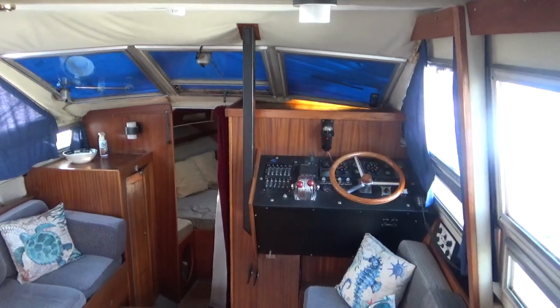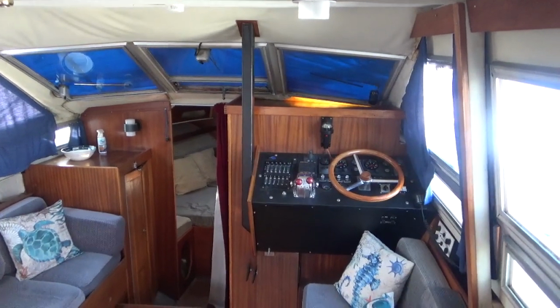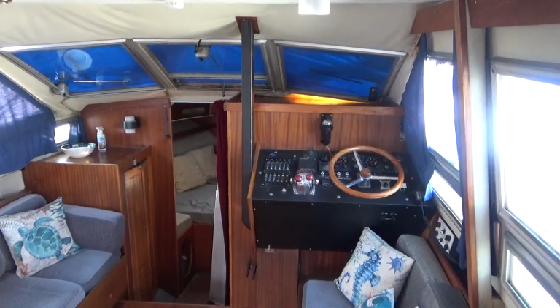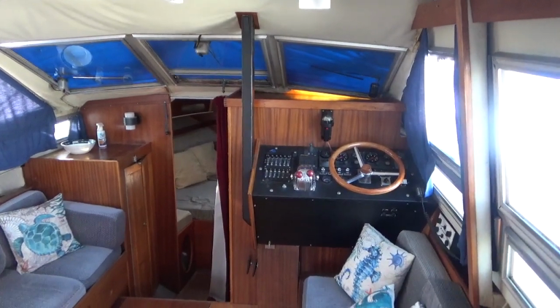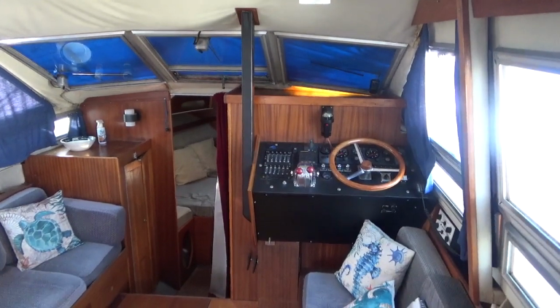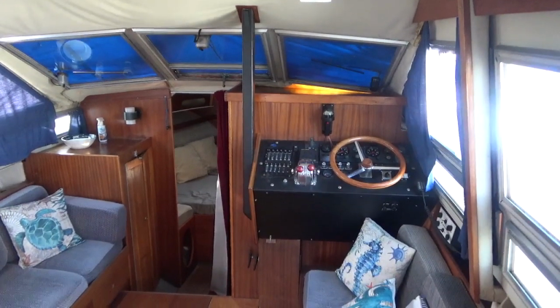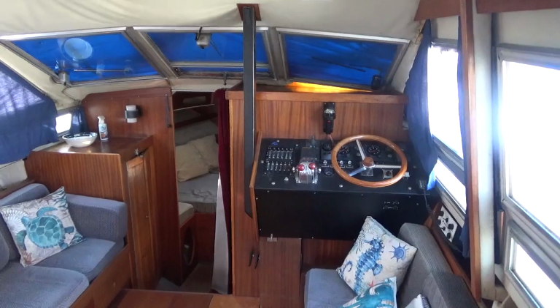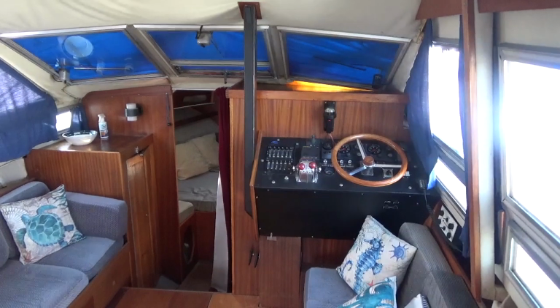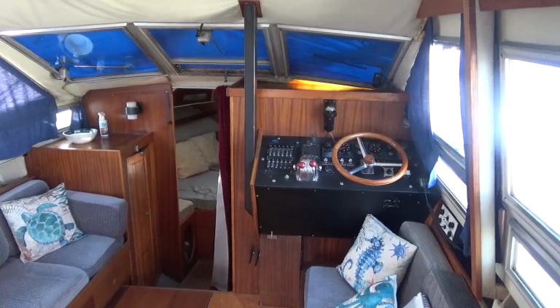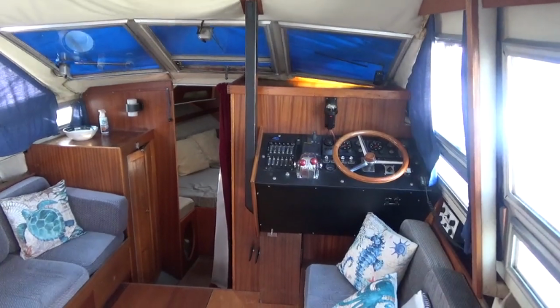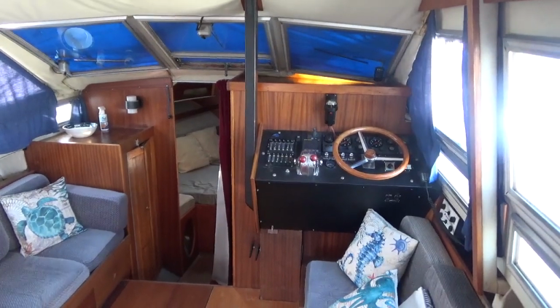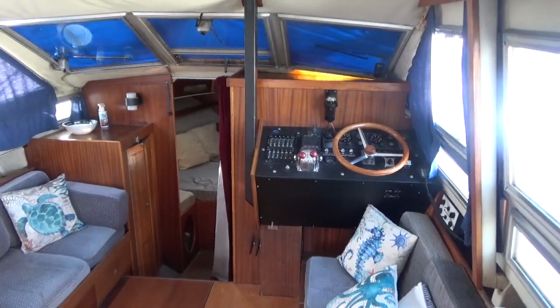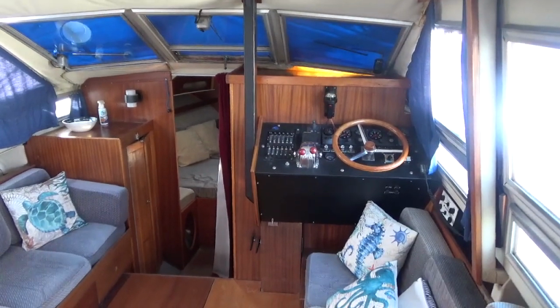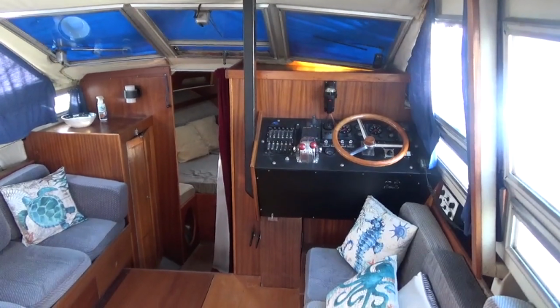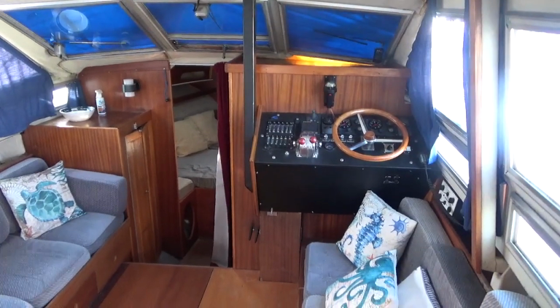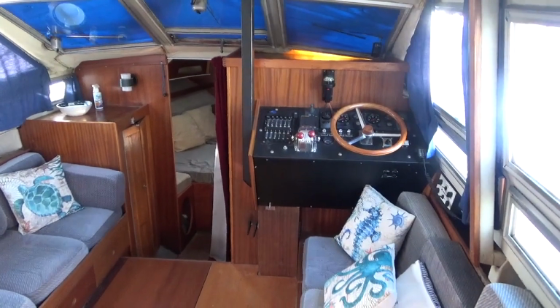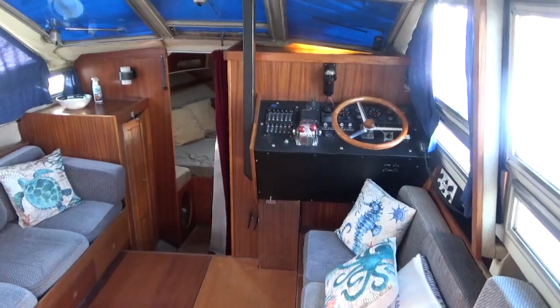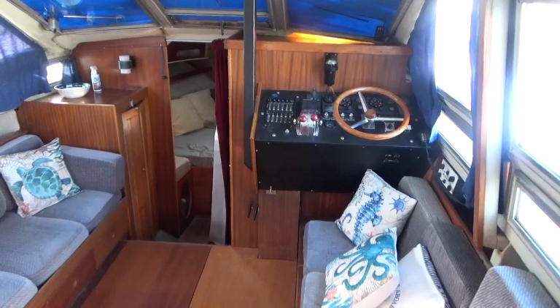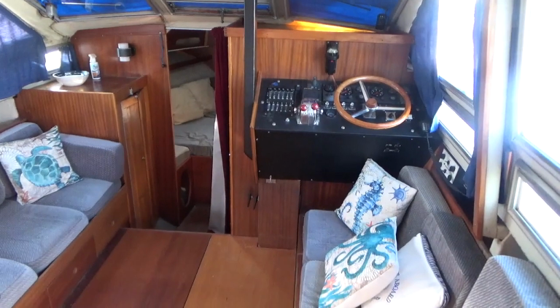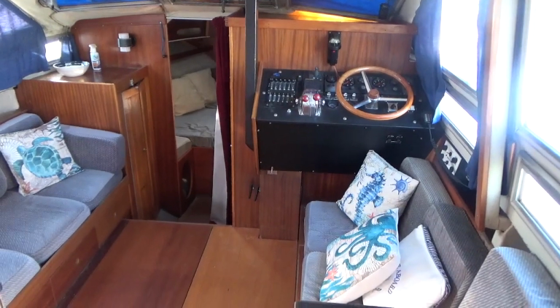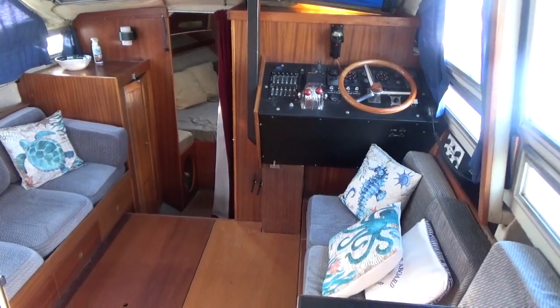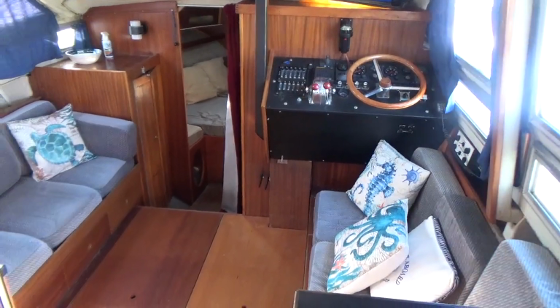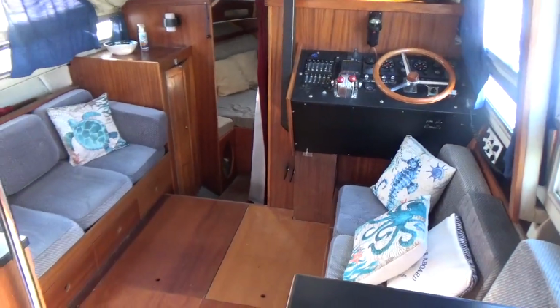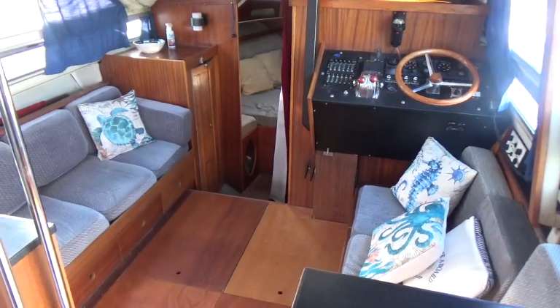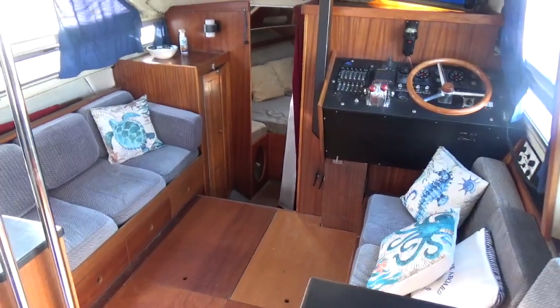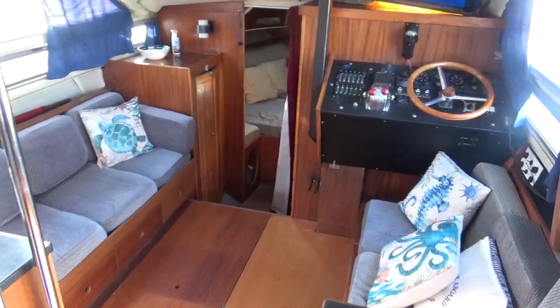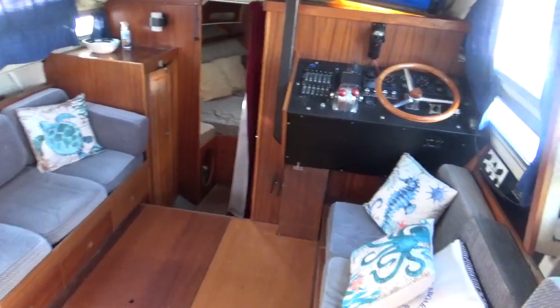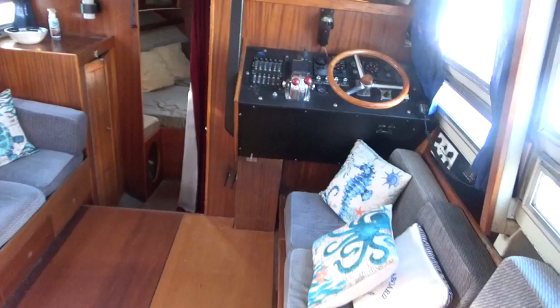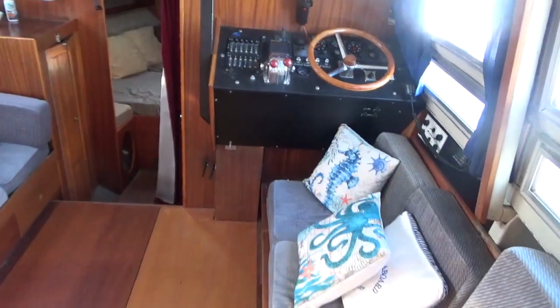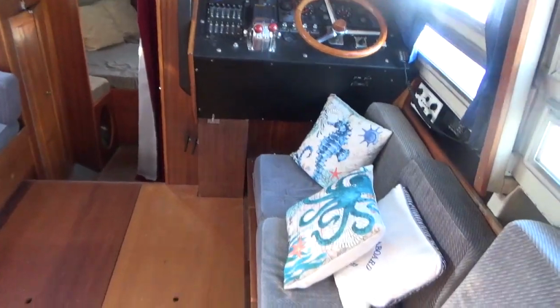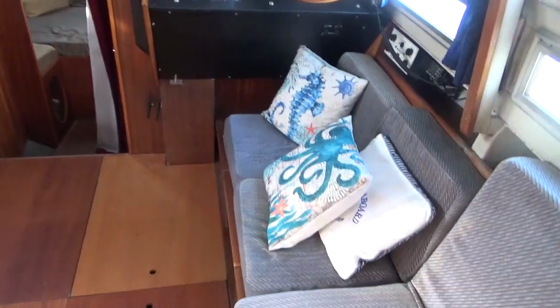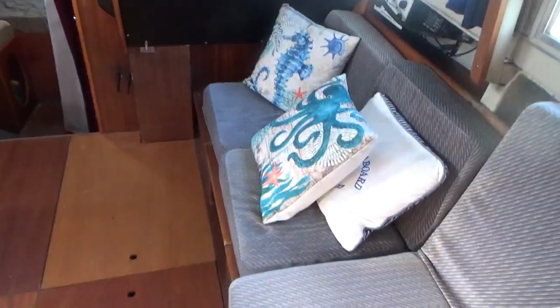This is Boatshed Cornwall, on board a Coronet Deepsea, and I'm about to walk you through the interior. I'm stood aft of the saloon and I'll just make my way forward for you.